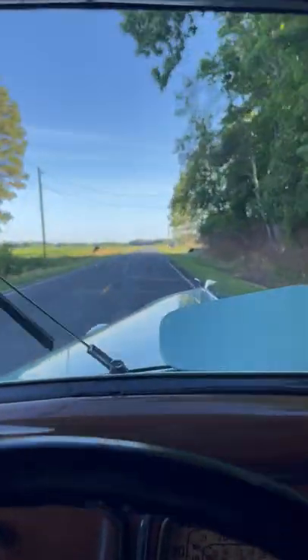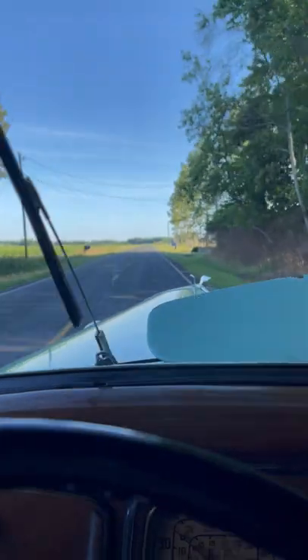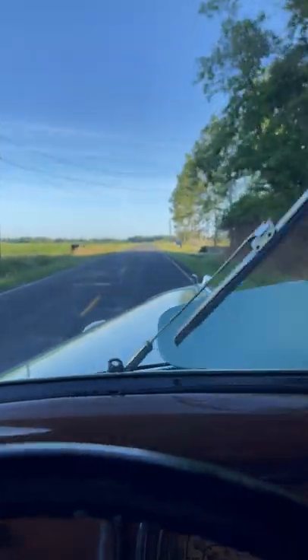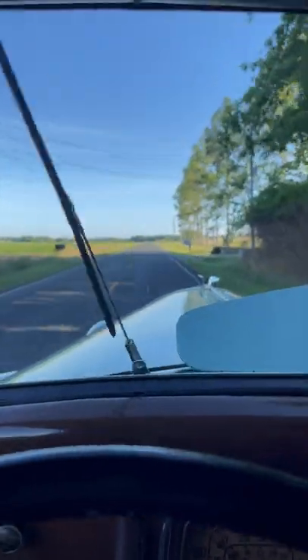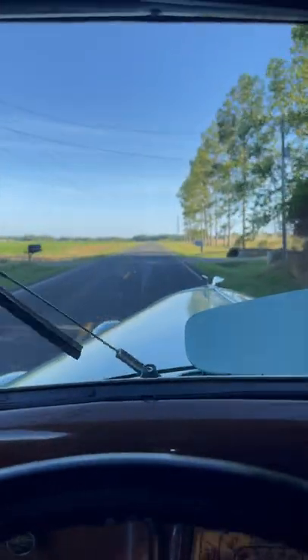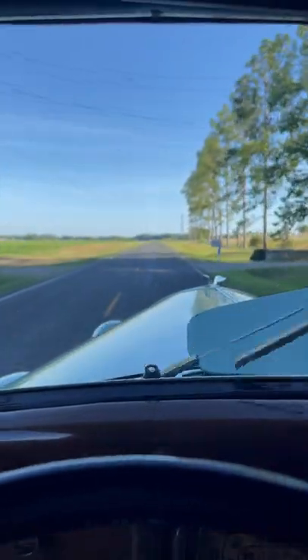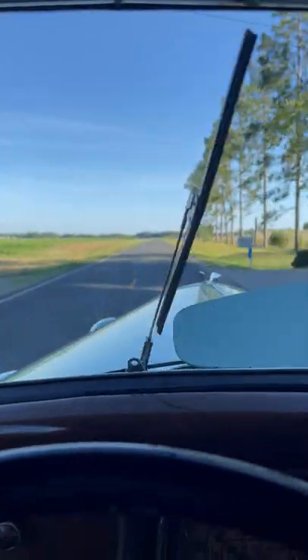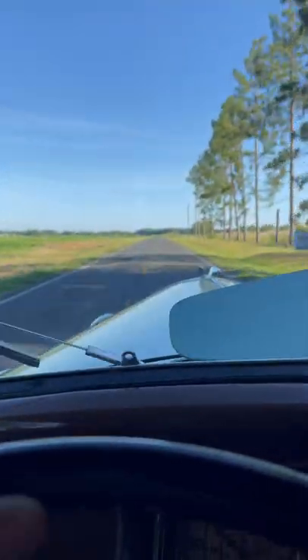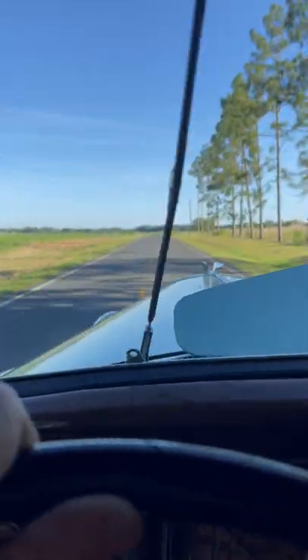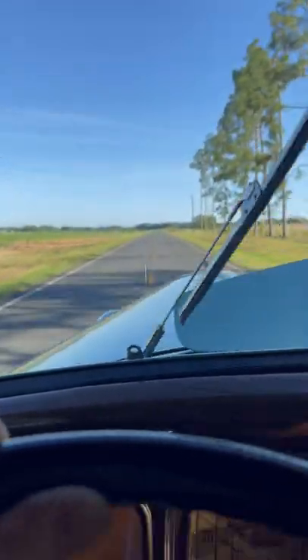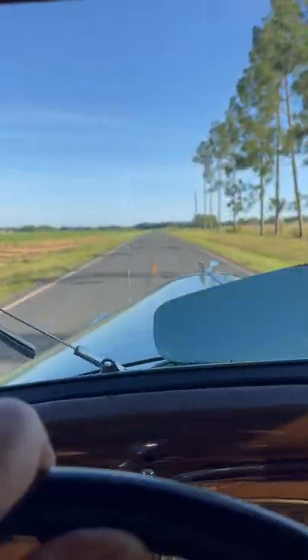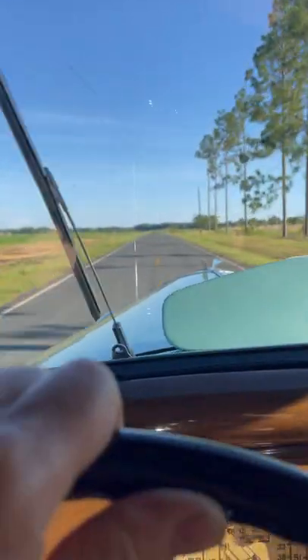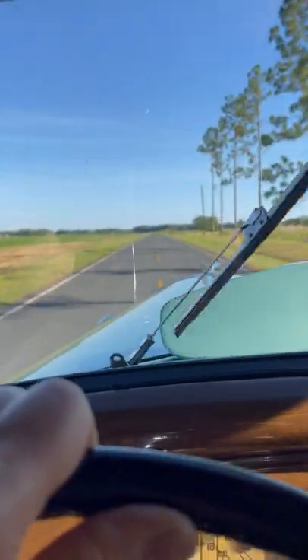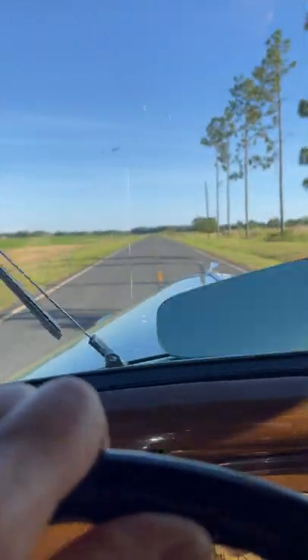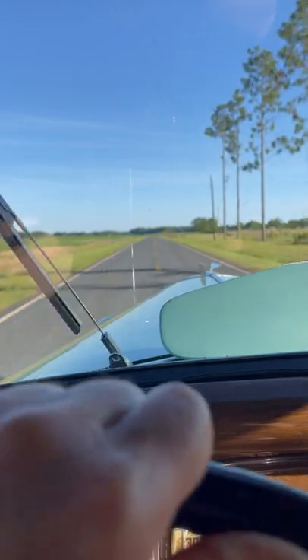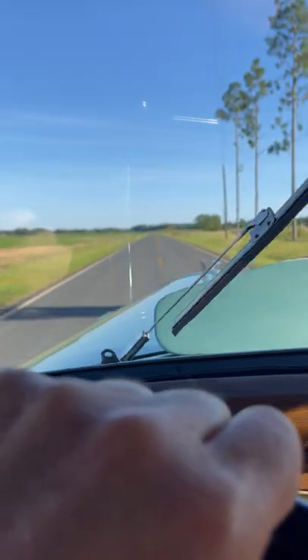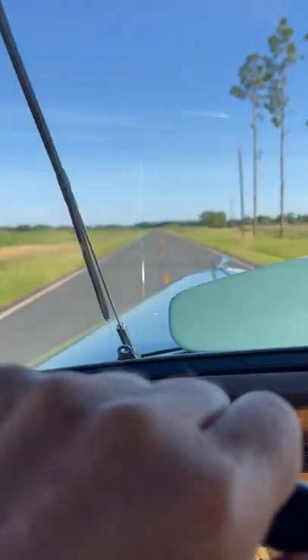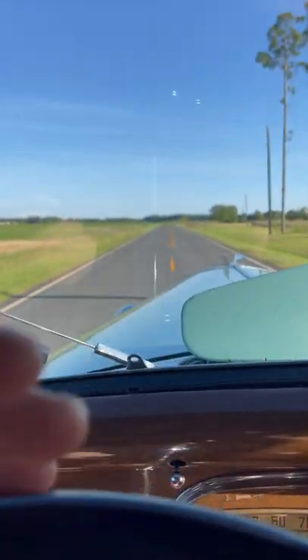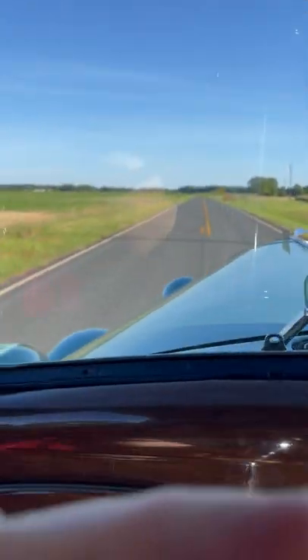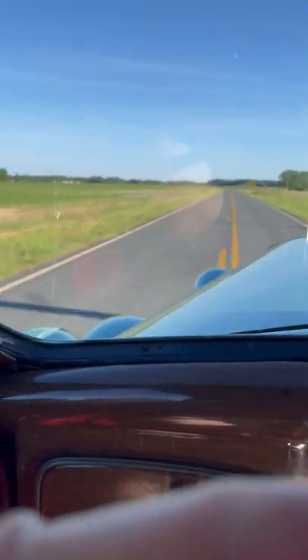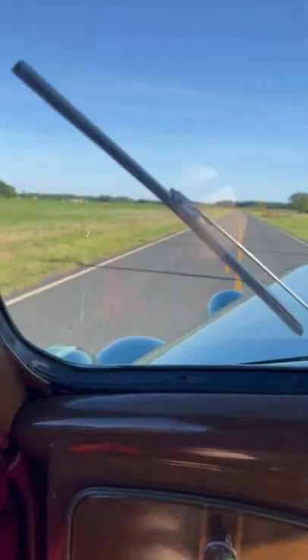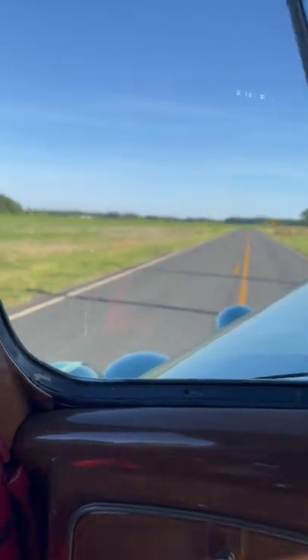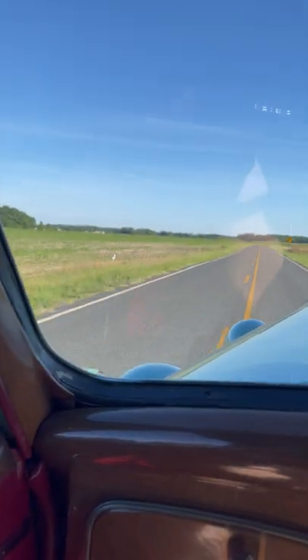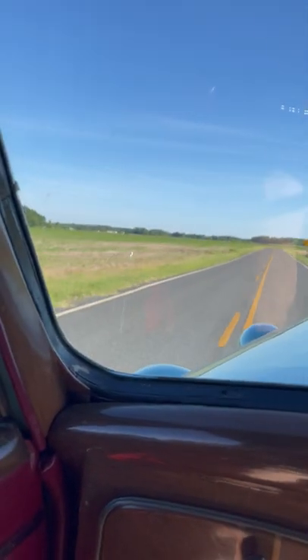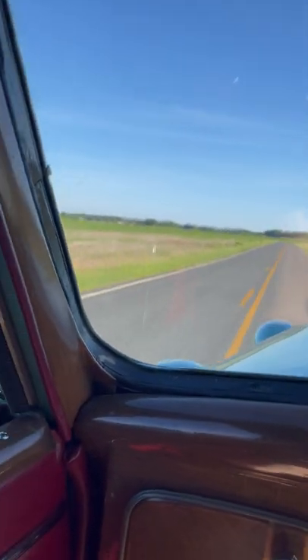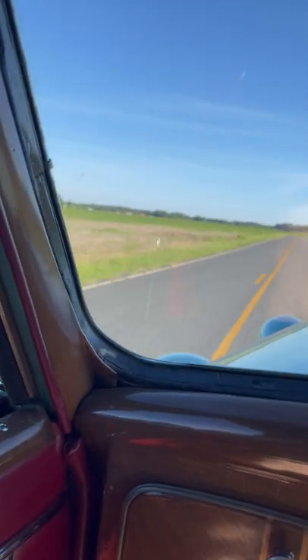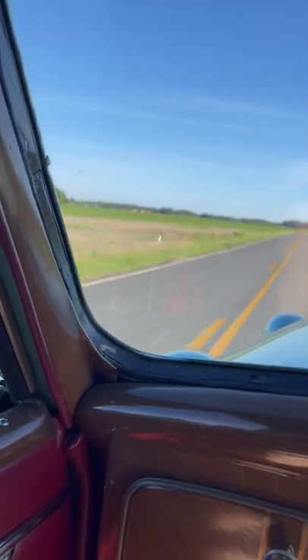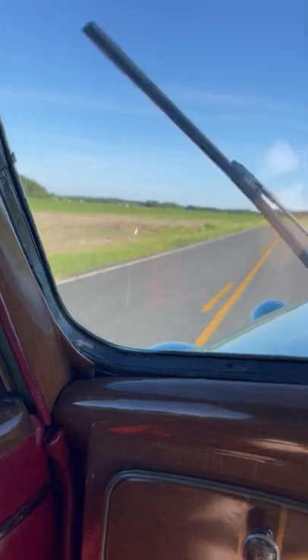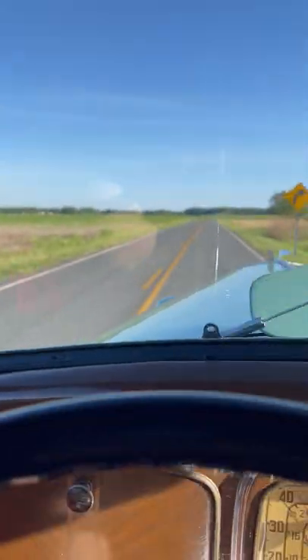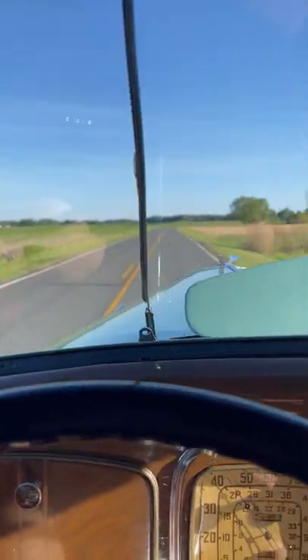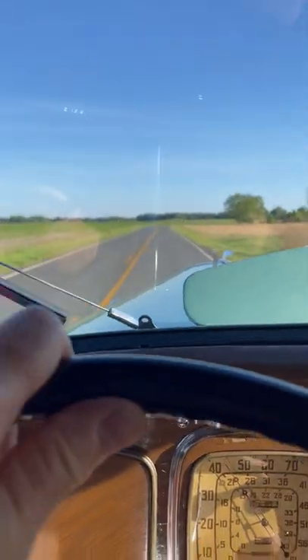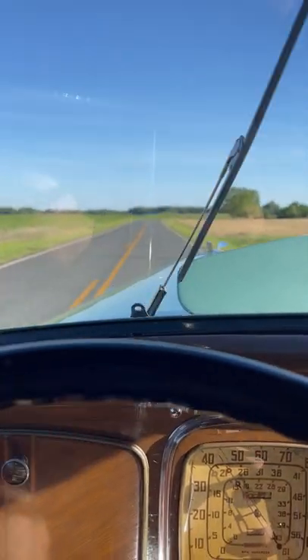So that's full acceleration and before it was stopping and now it's not stopping, although it still slows up a little bit. You can see that.